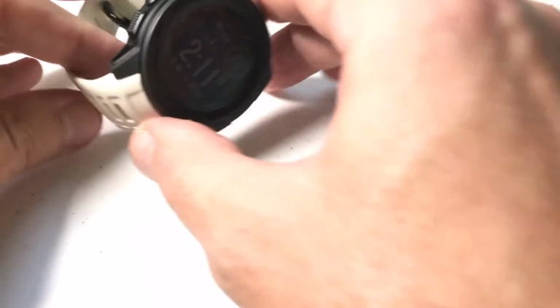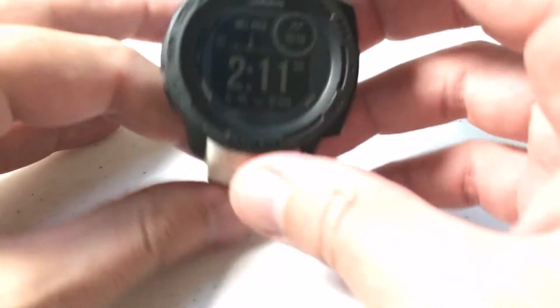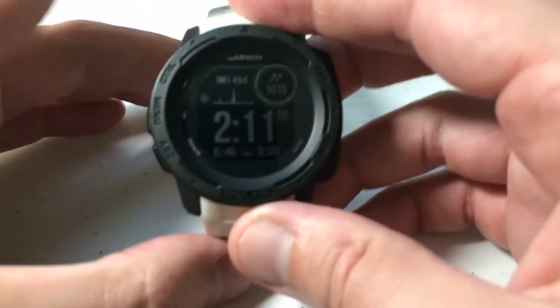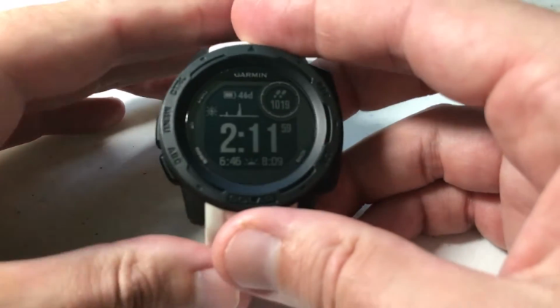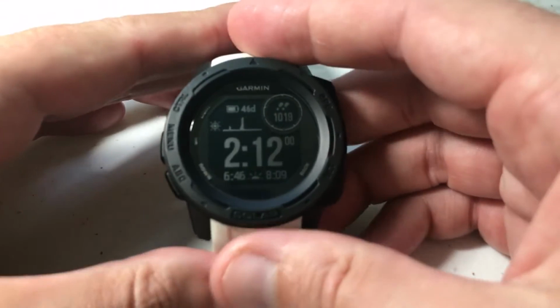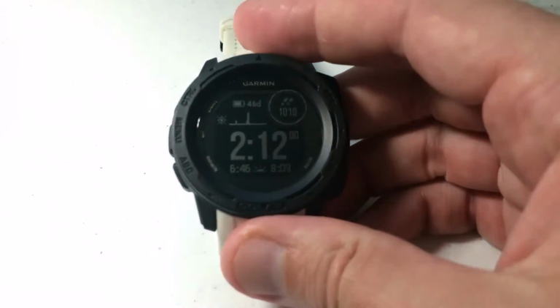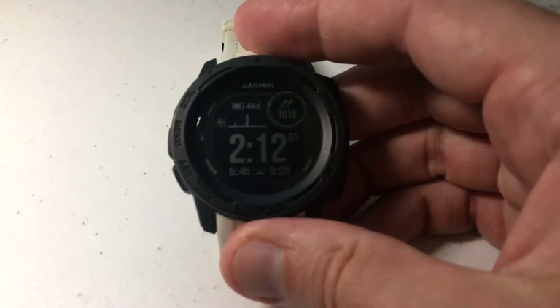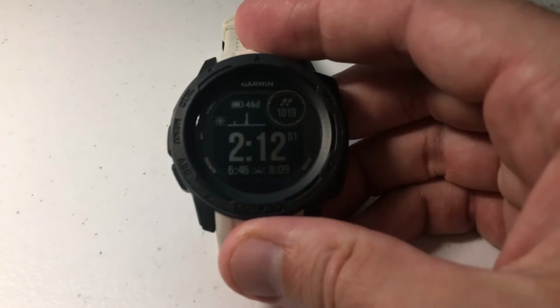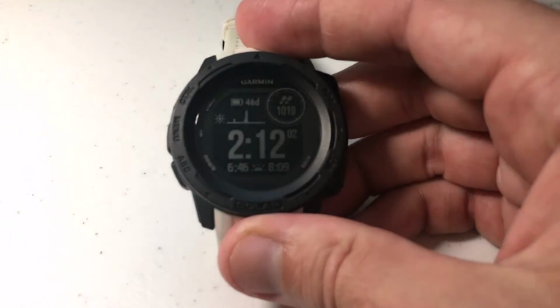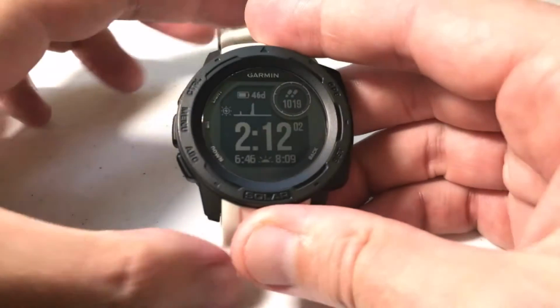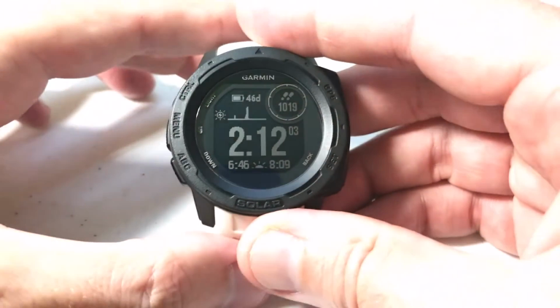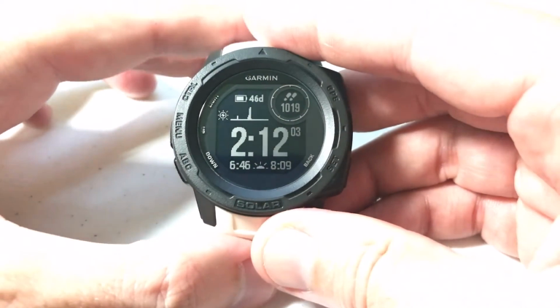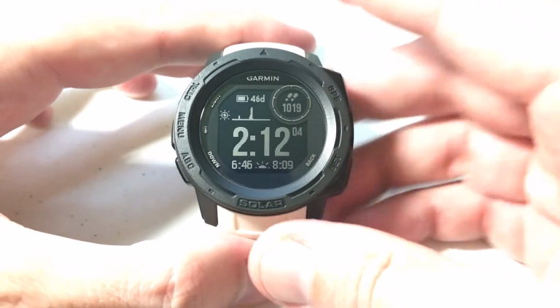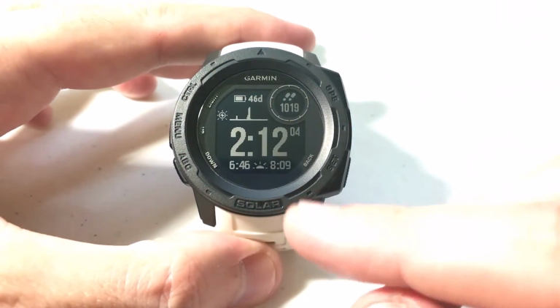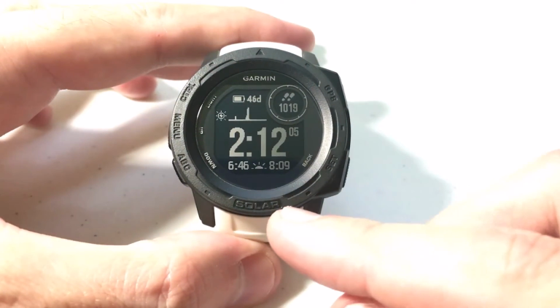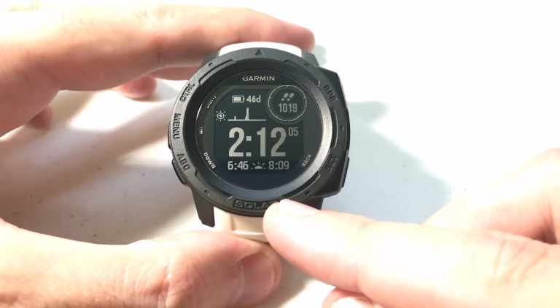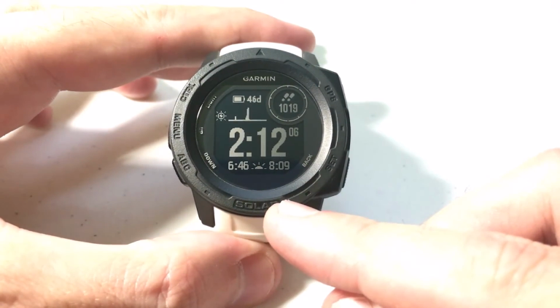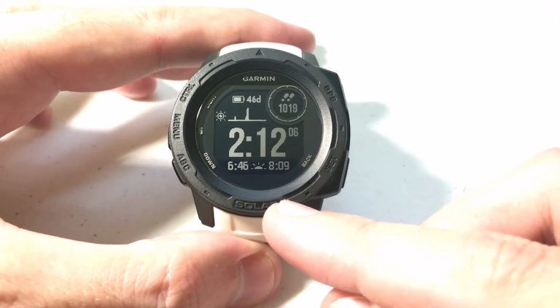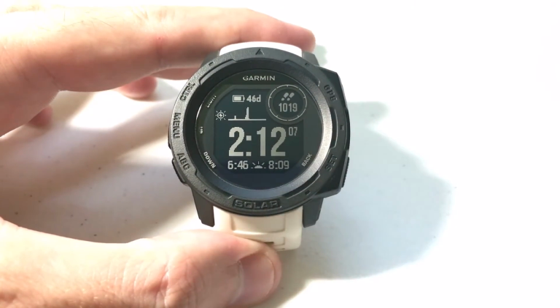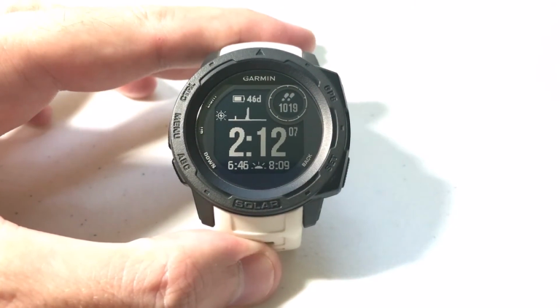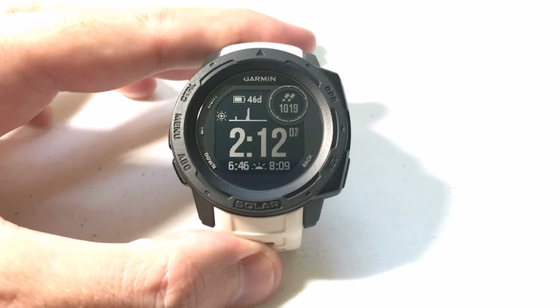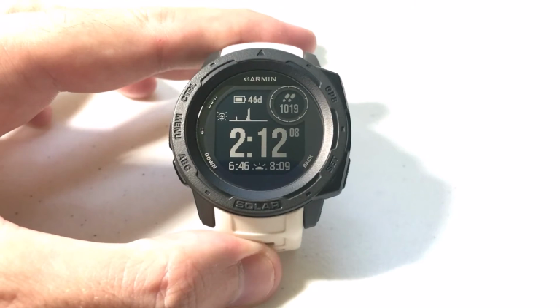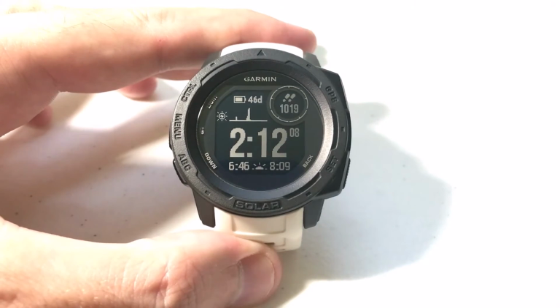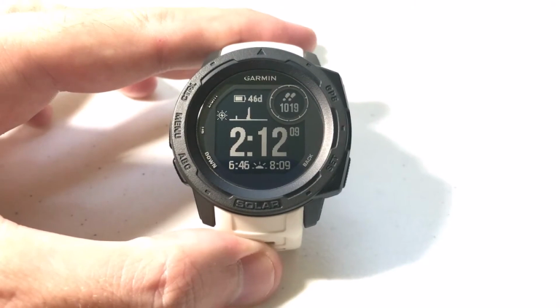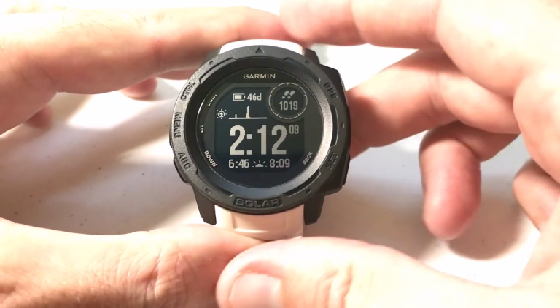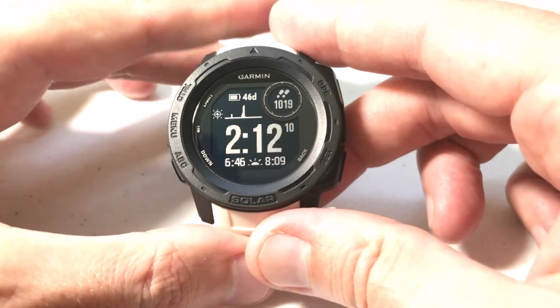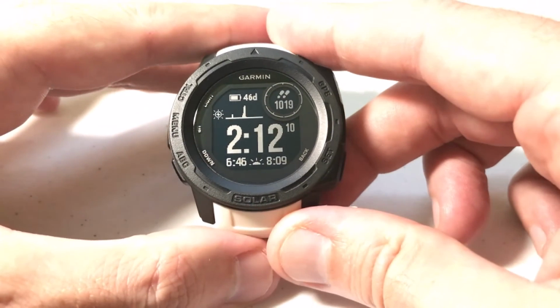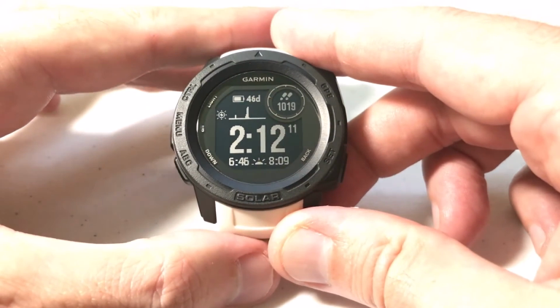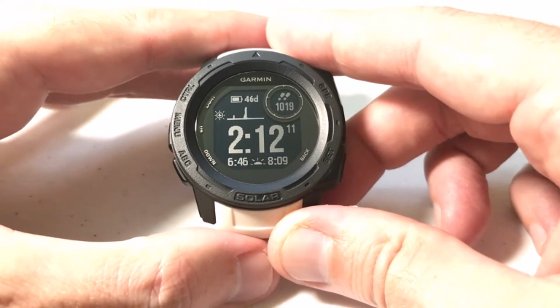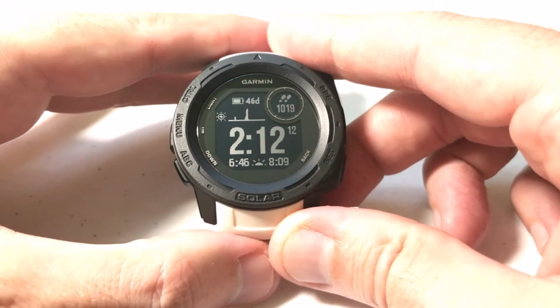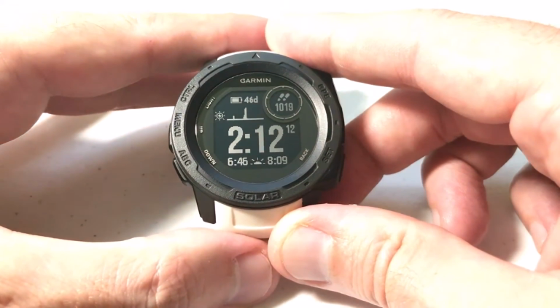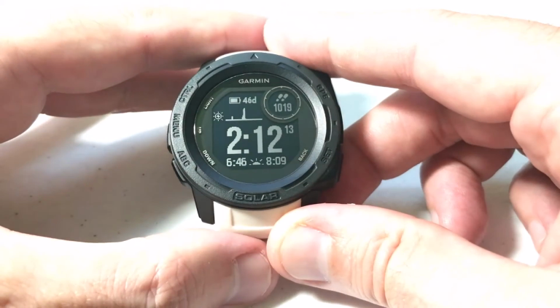Hey everybody, as always I hope you're doing well out there. Today I'm going to do a quick video to walk you through how to do an expedition on your Garmin Instinct watch. I'm using the Garmin Instinct Solar, but it doesn't matter if you've got one of the solar versions or non-solar versions — the expedition feature is going to be available on all of them and it's going to work the exact same.